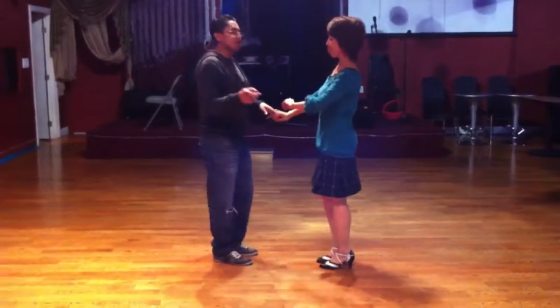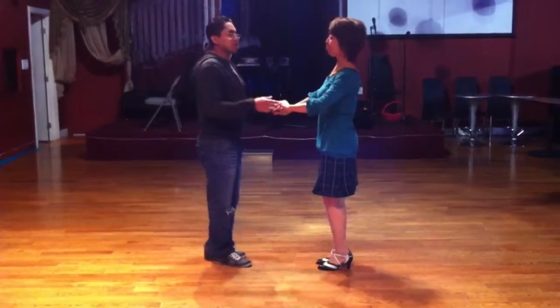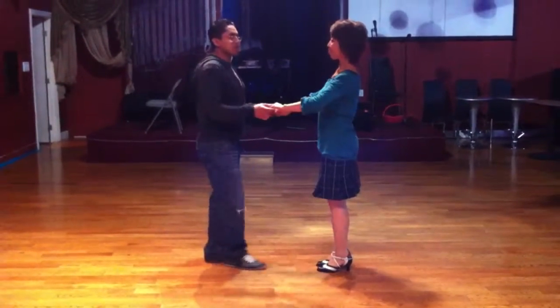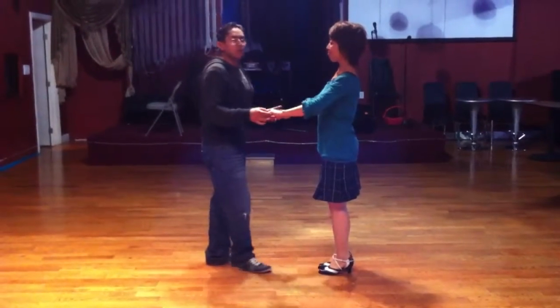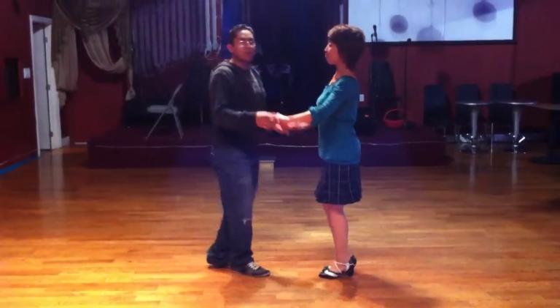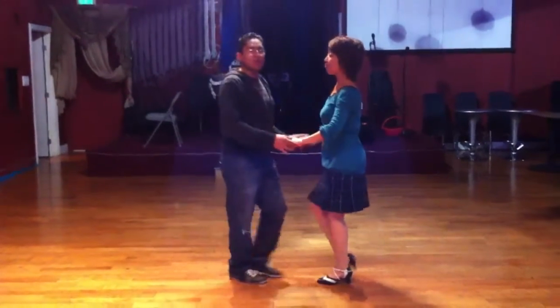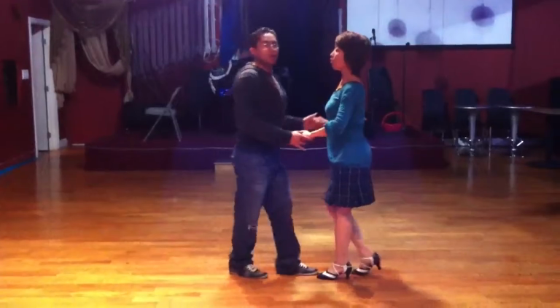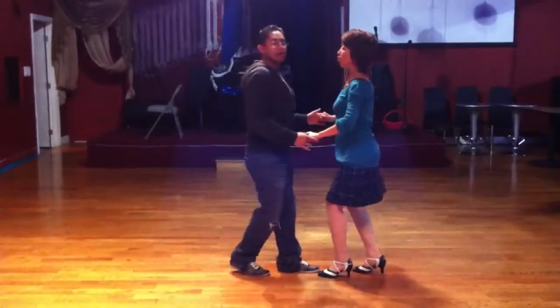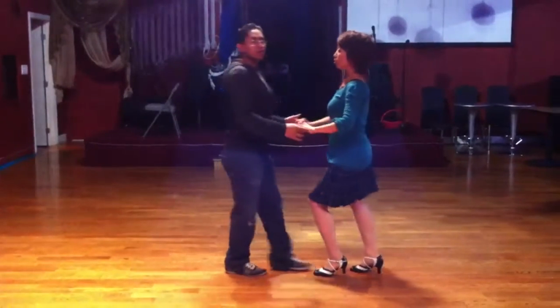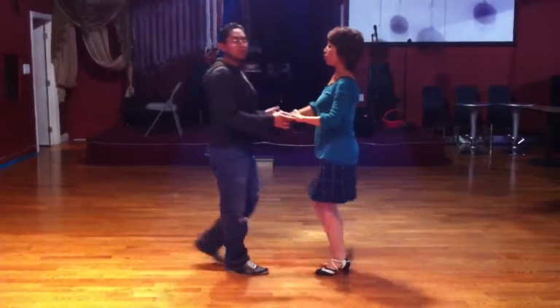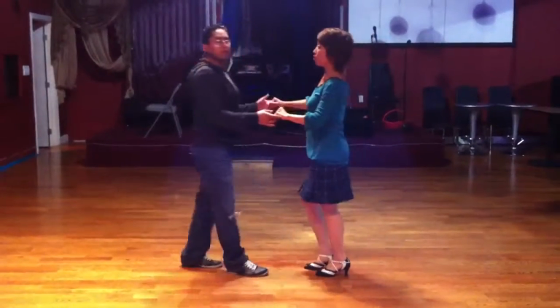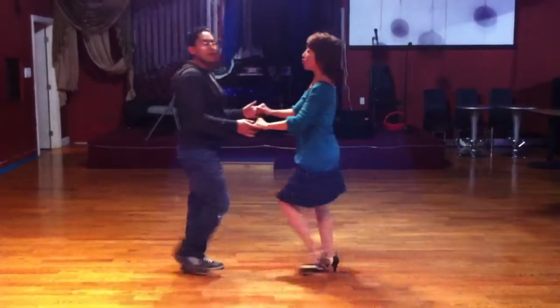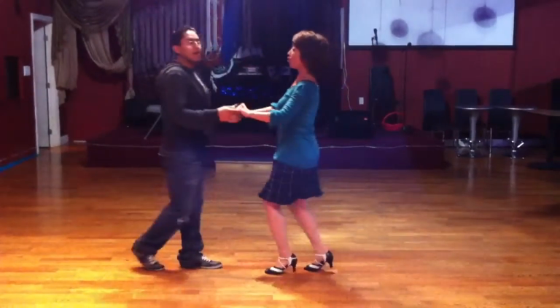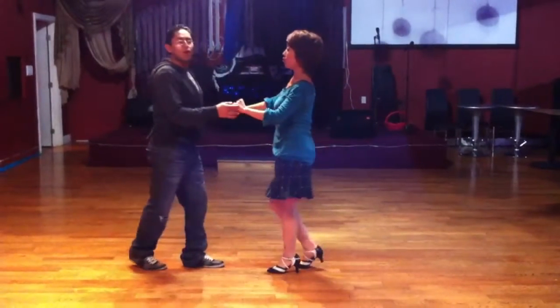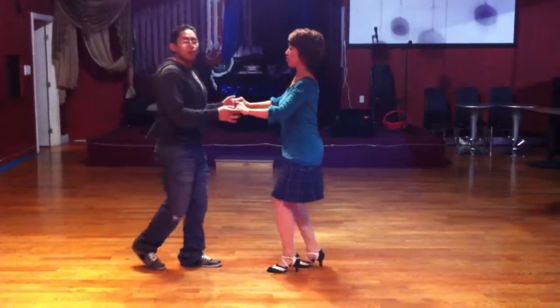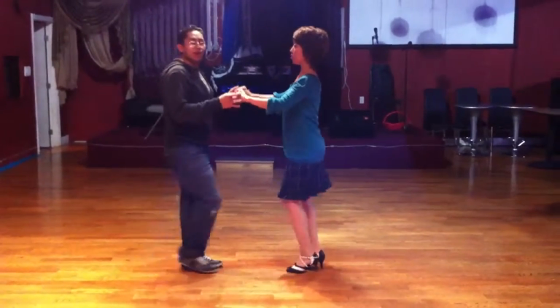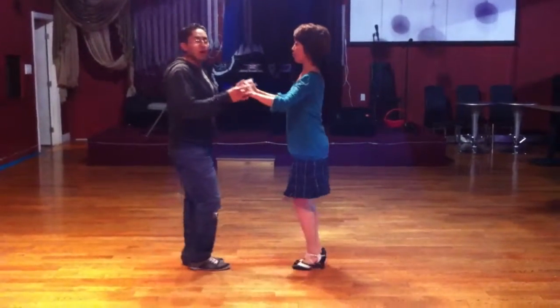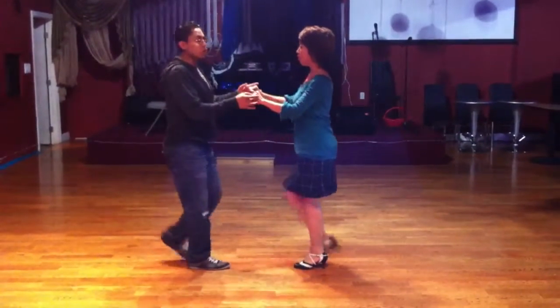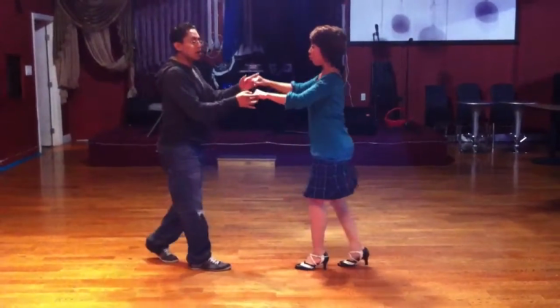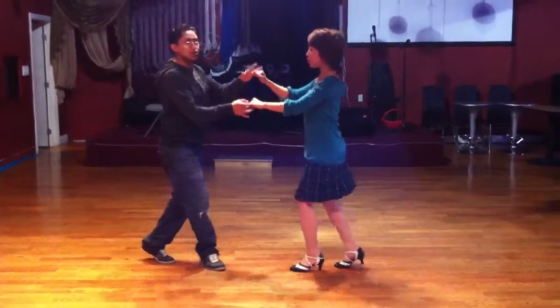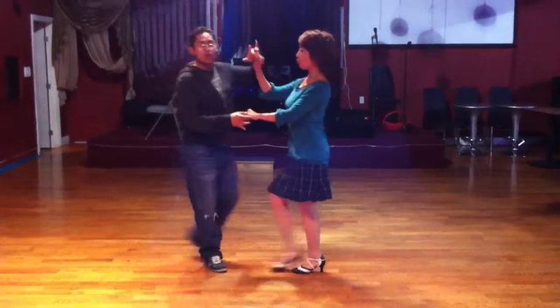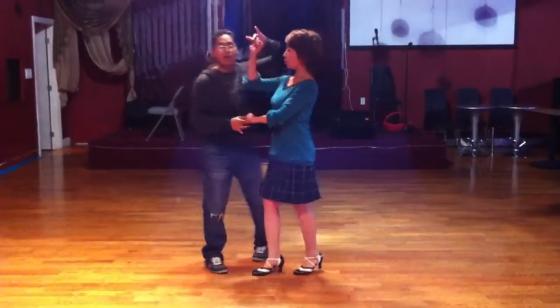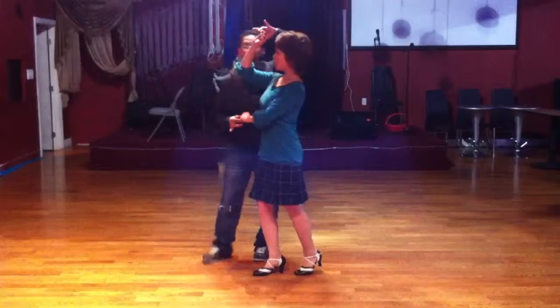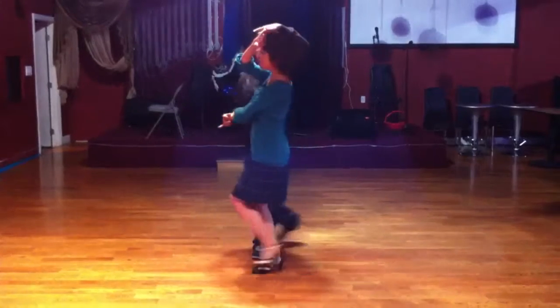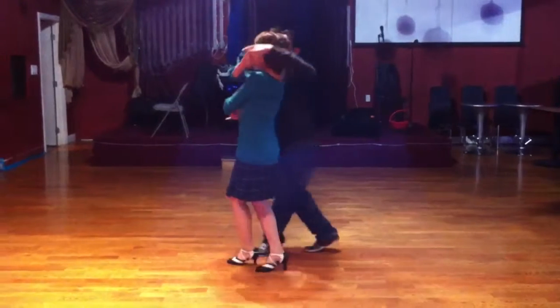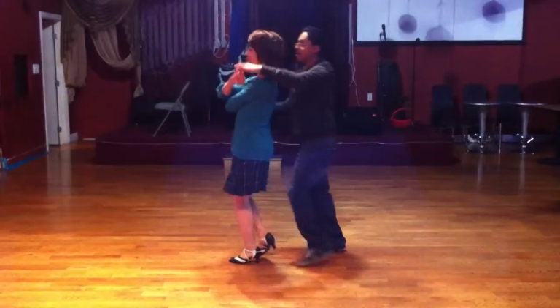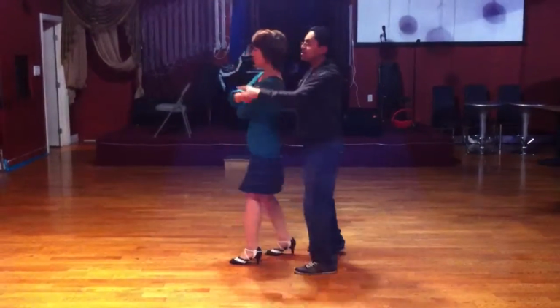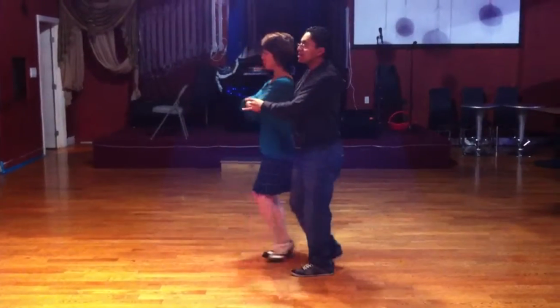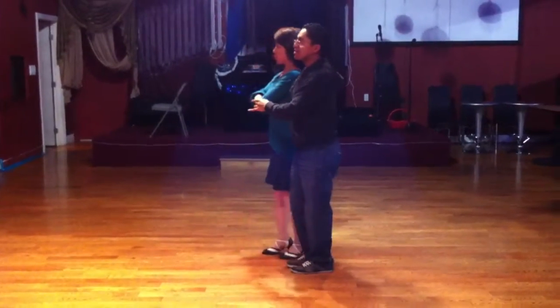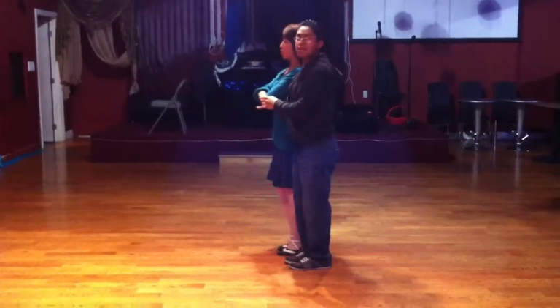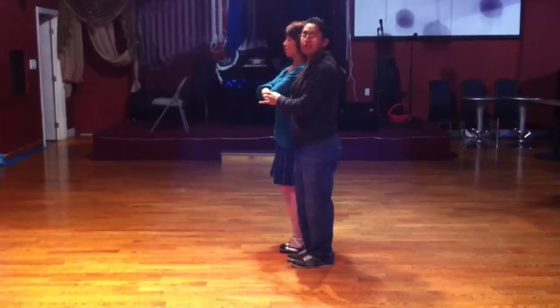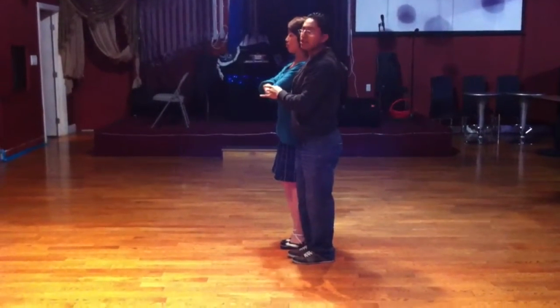Starting with our basic, we're going to go basic: 1, 2, 3, 5, open, break around, 1, 2, around, 5, 6, 7, here.